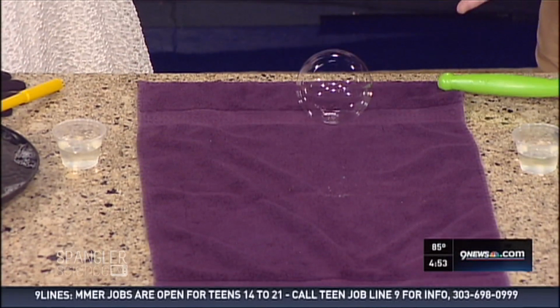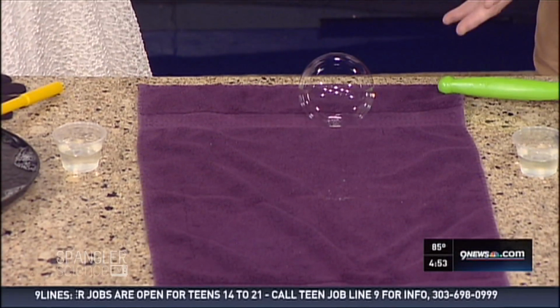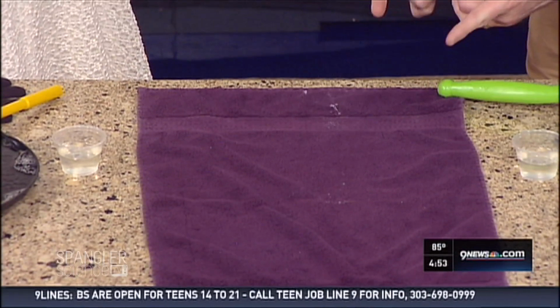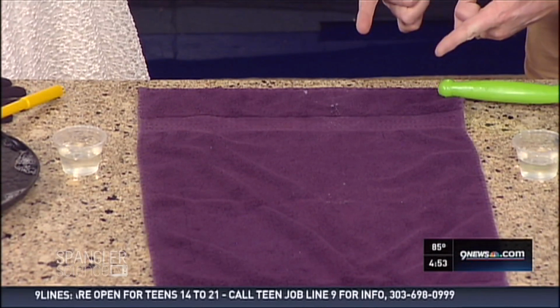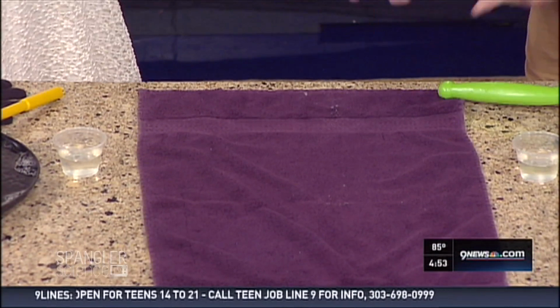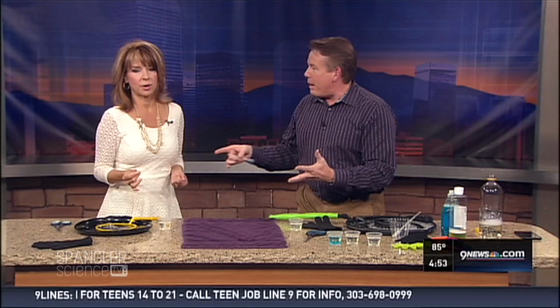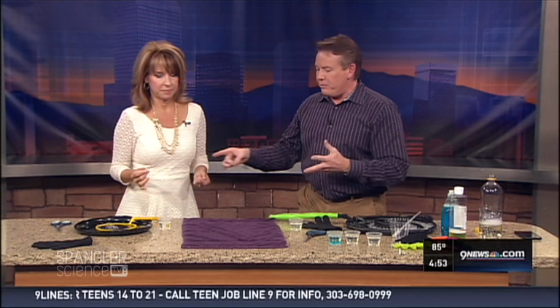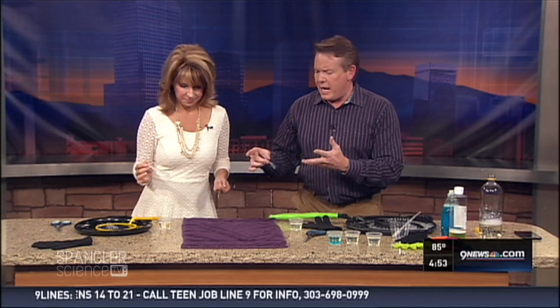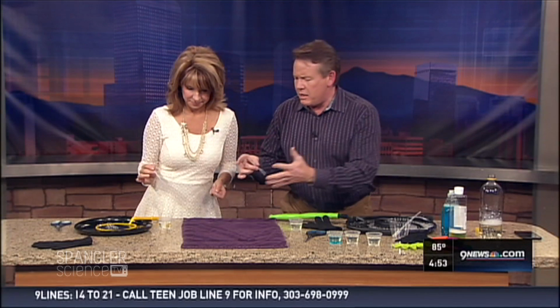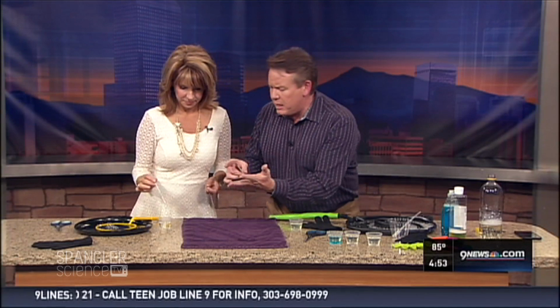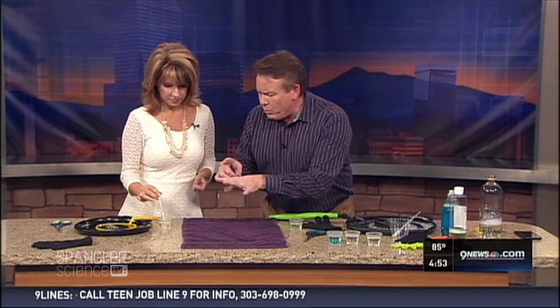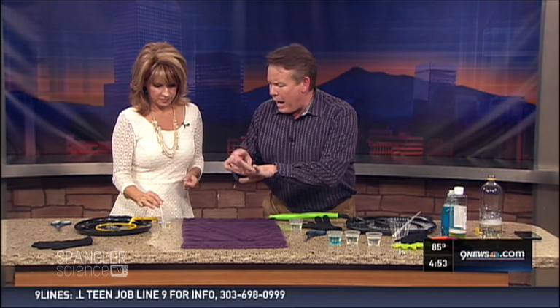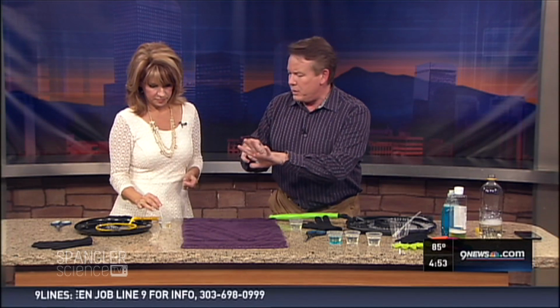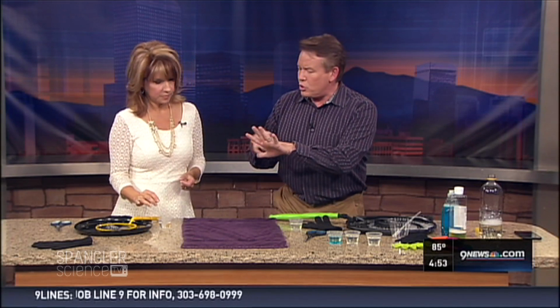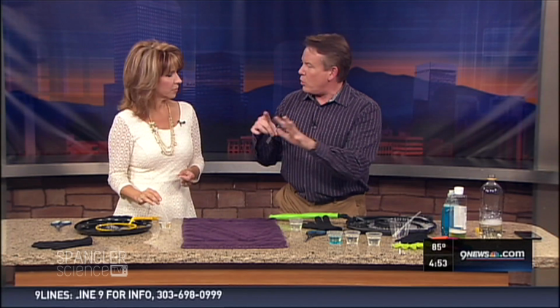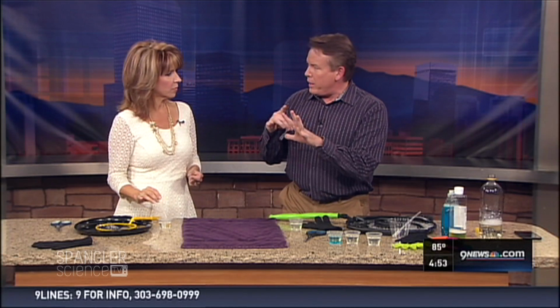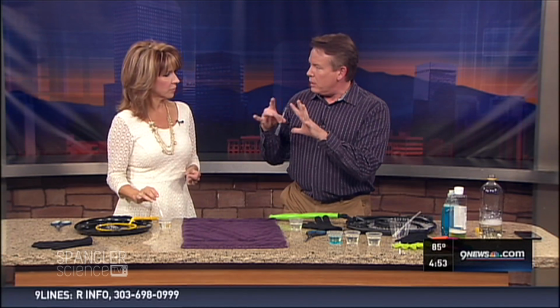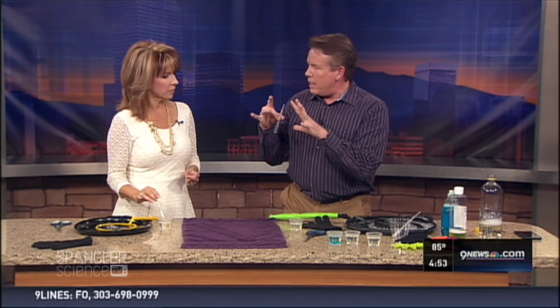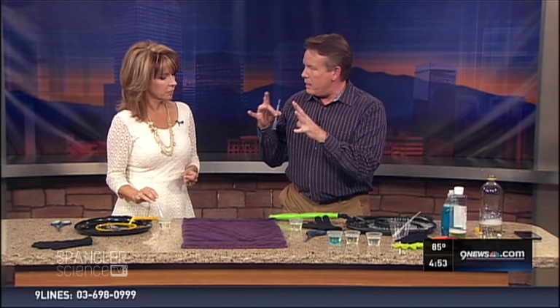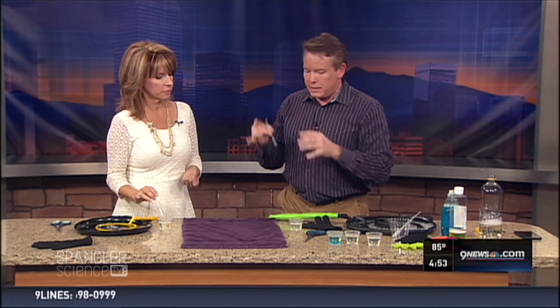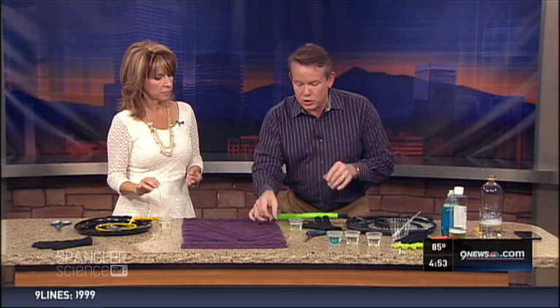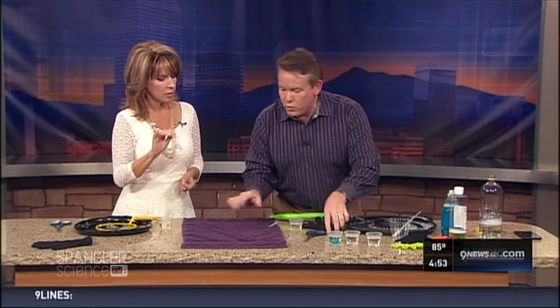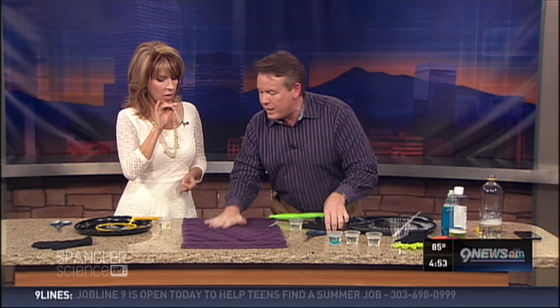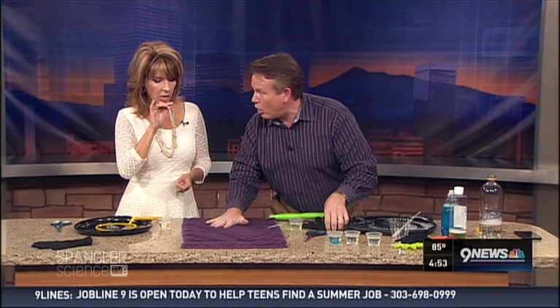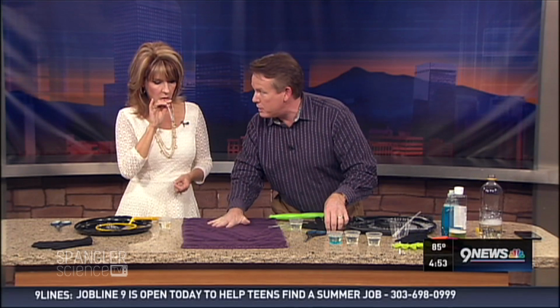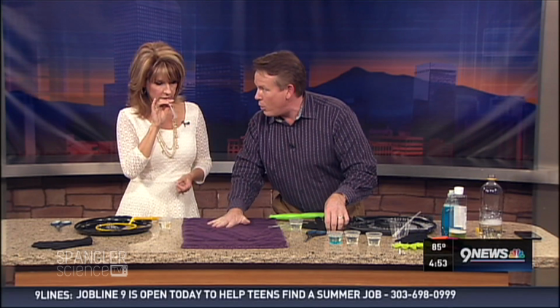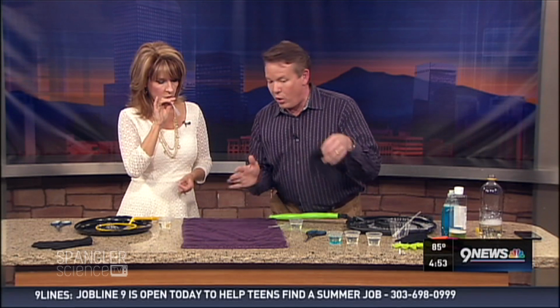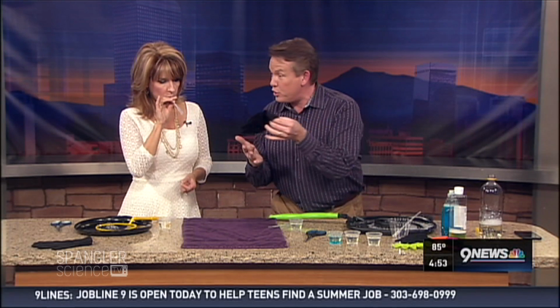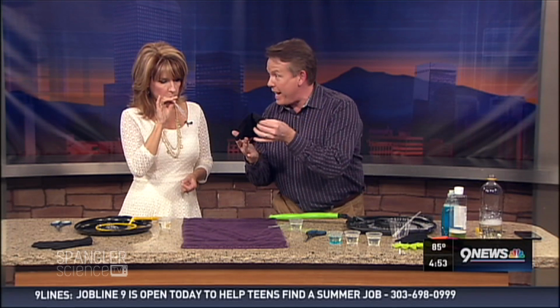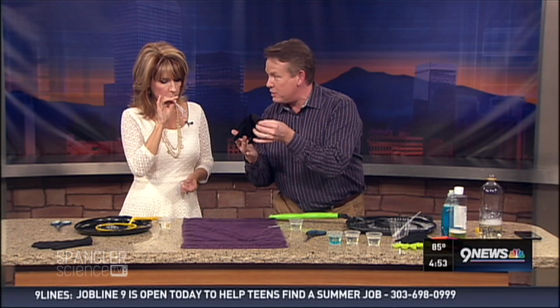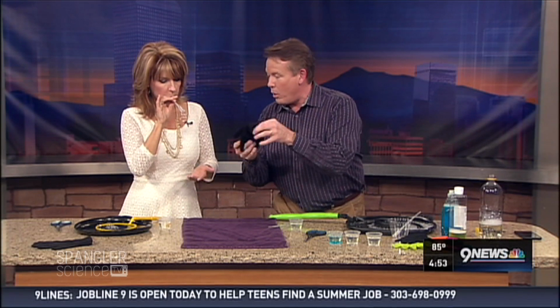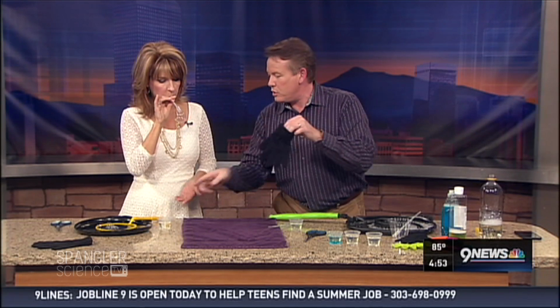You're learning about the science of a bubble. A bubble will pop when there's dirt or oil mixed in with it. So if you bring the cloth to your hands, watch what you can do.